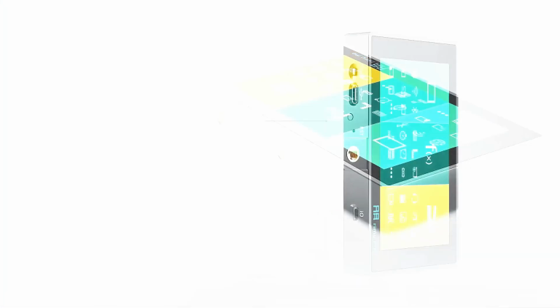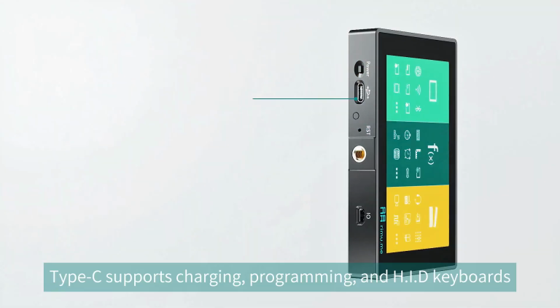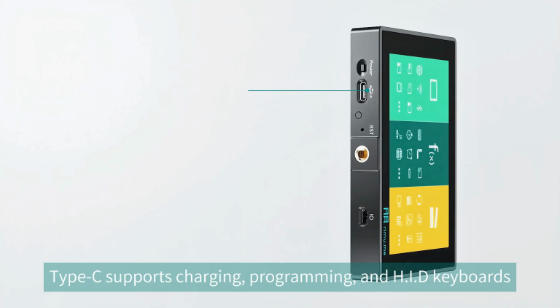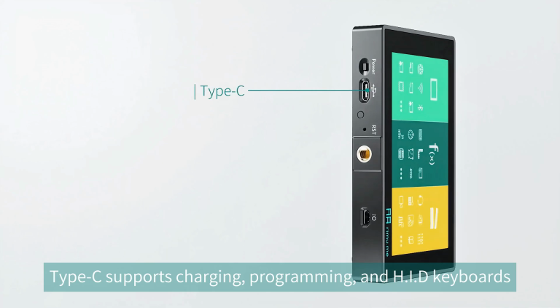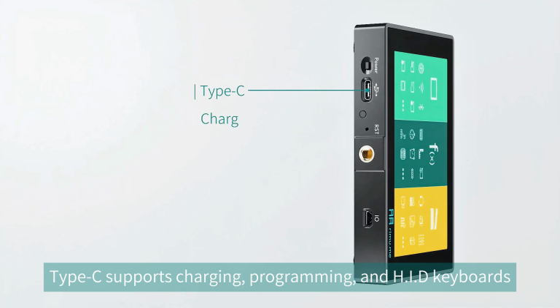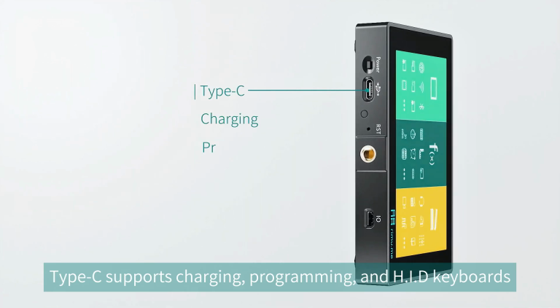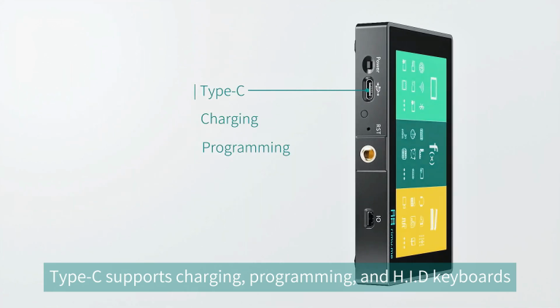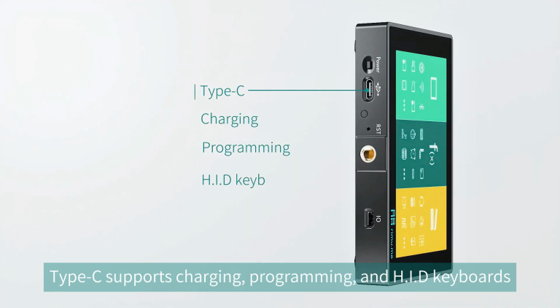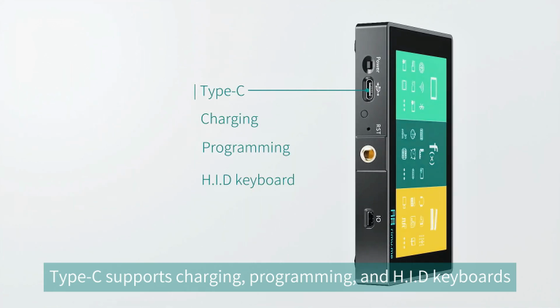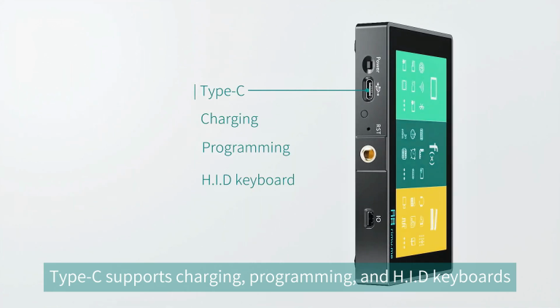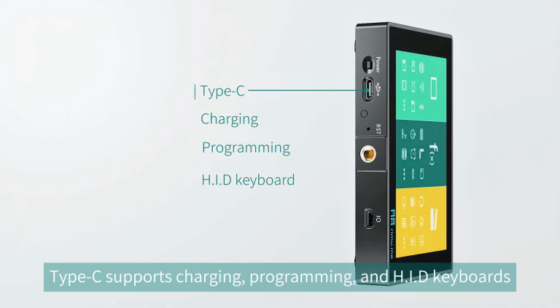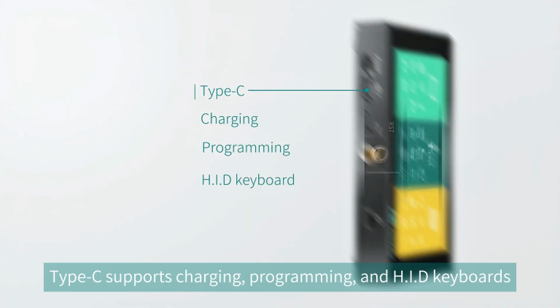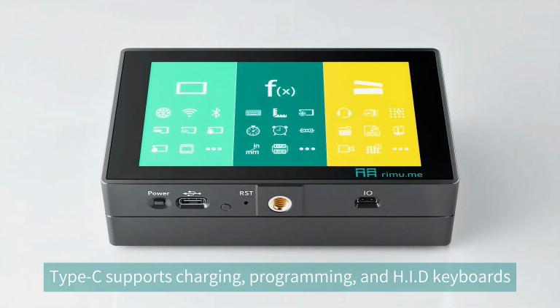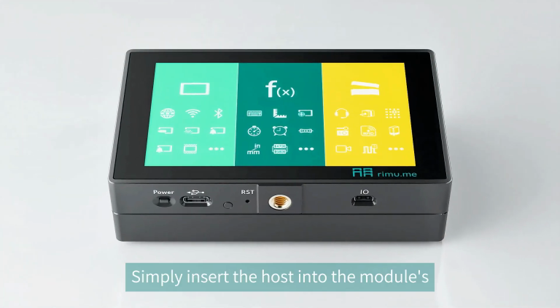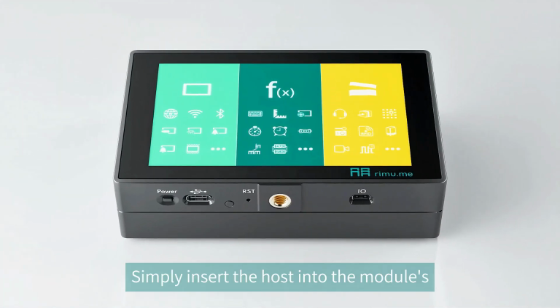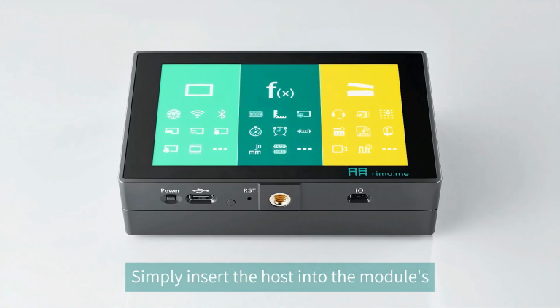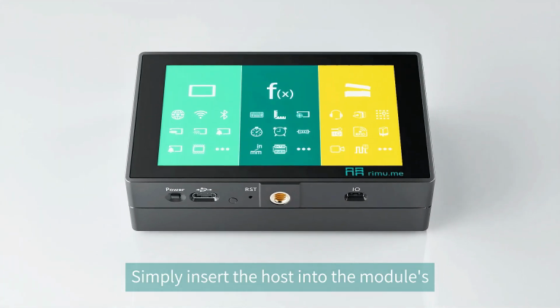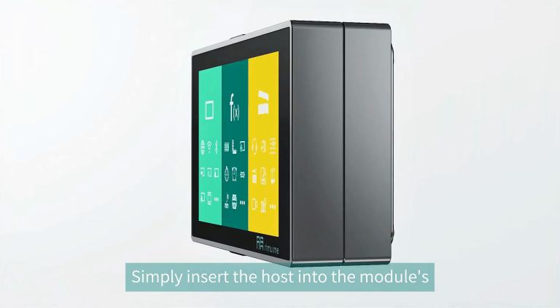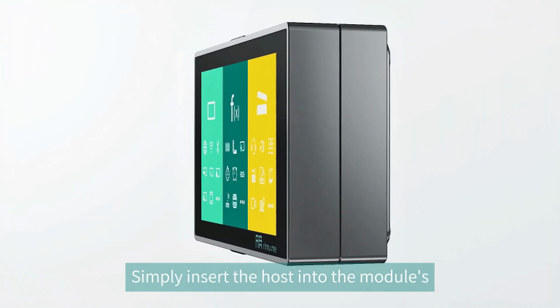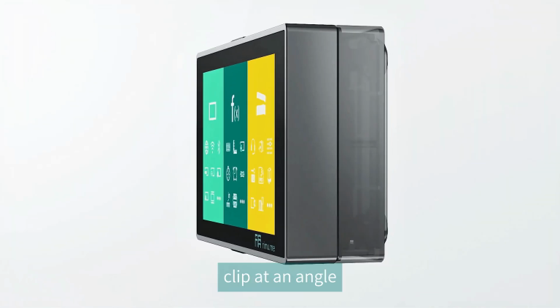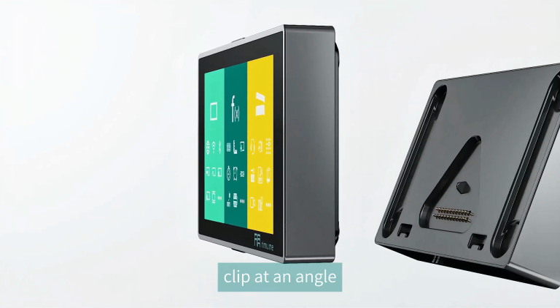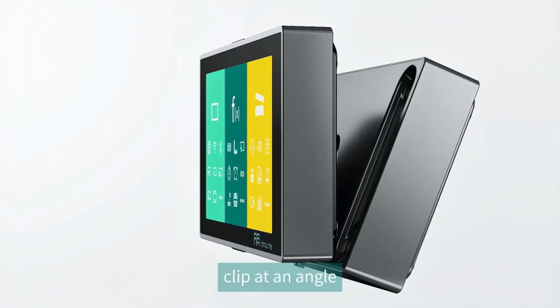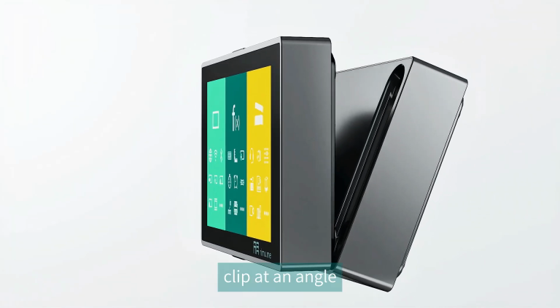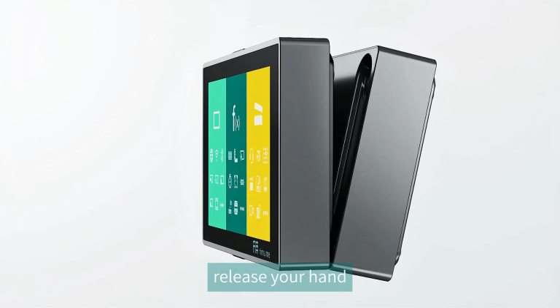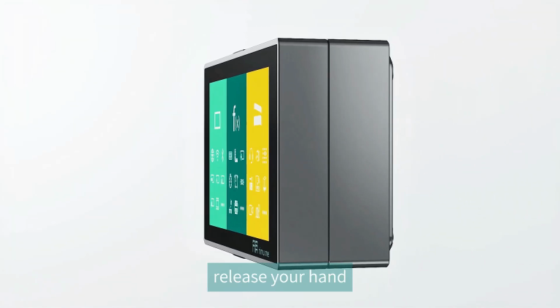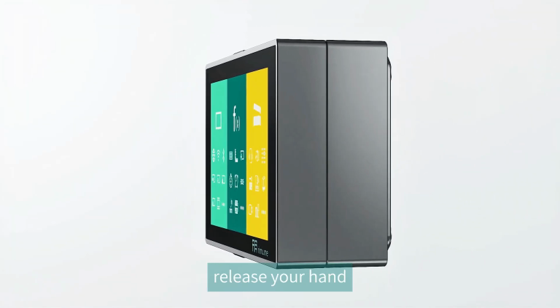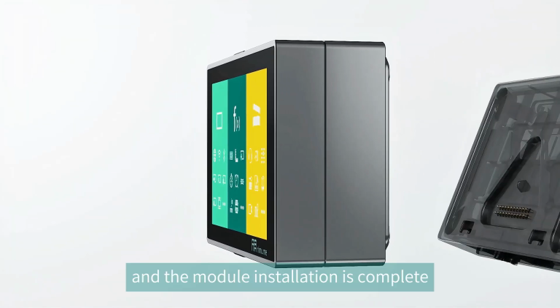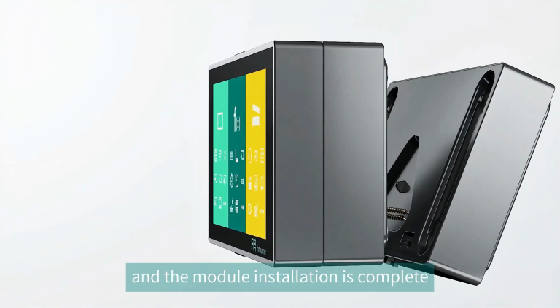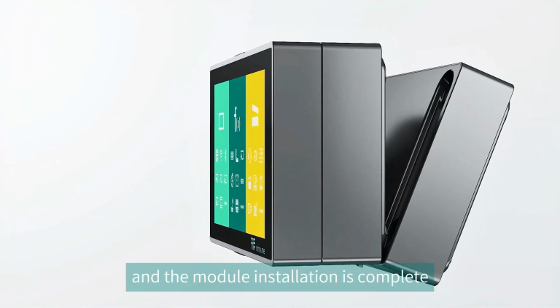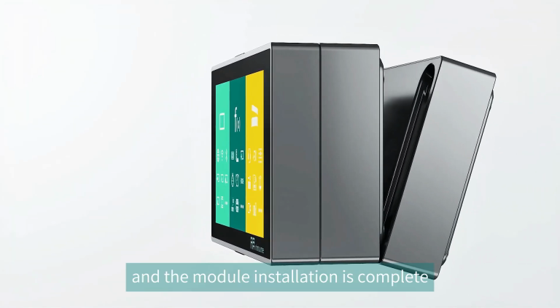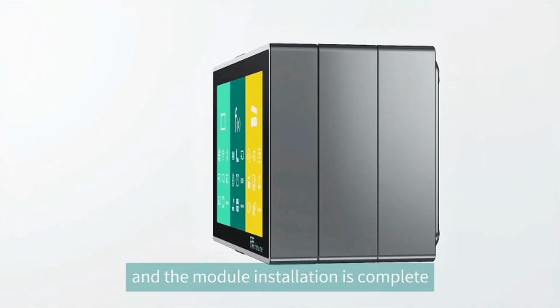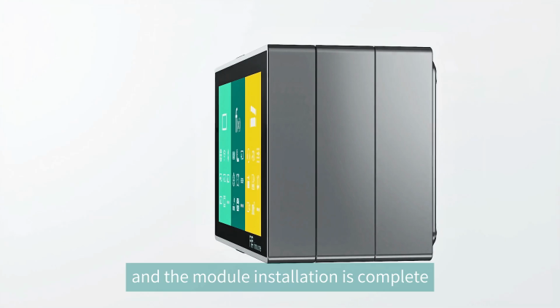Type-C supports charging, programming, and HID keyboards. Simply insert the host into the module's clip at an angle, release your hand, and the module installation is complete.